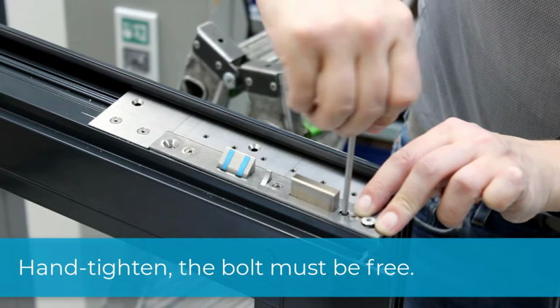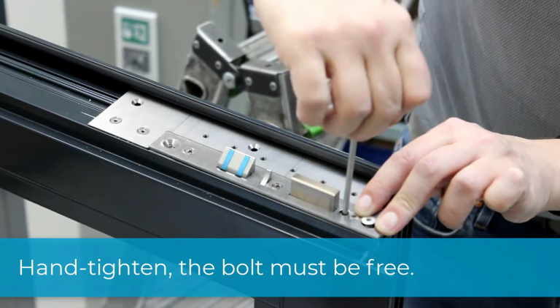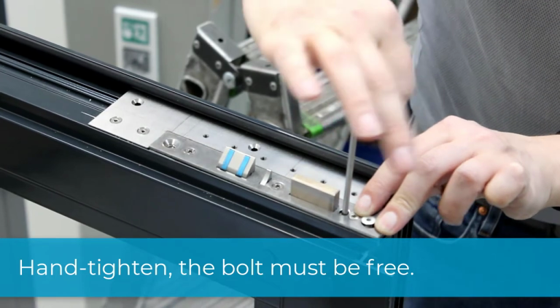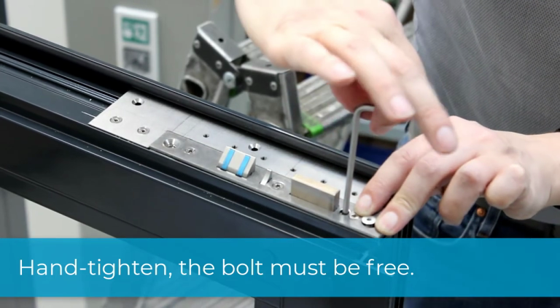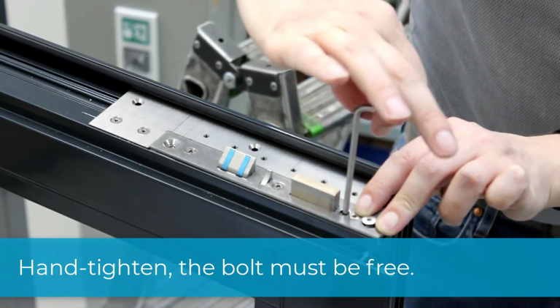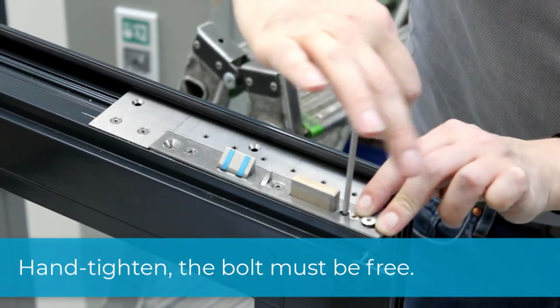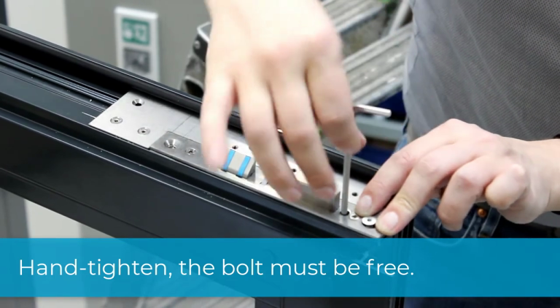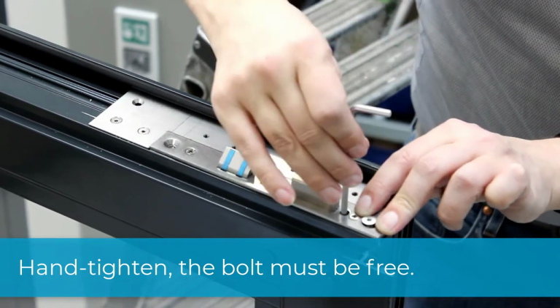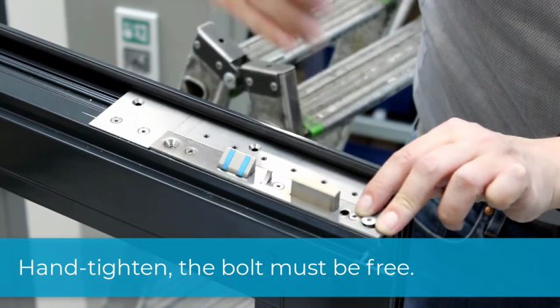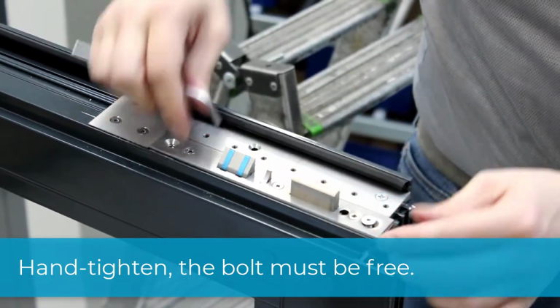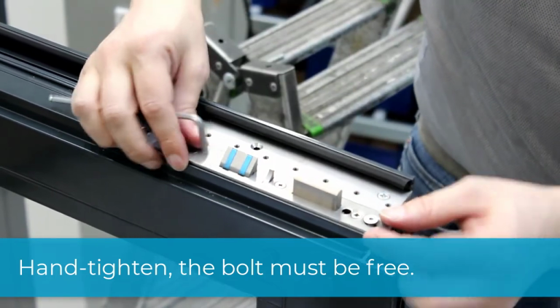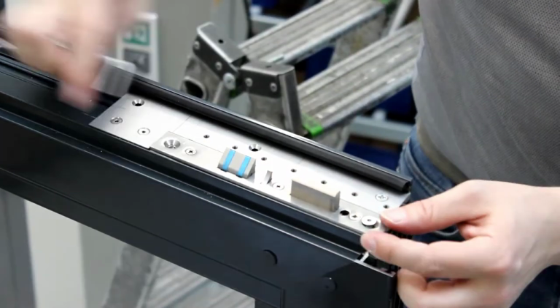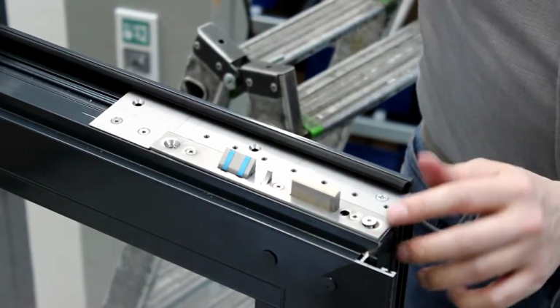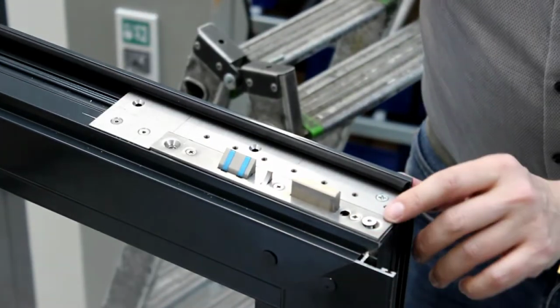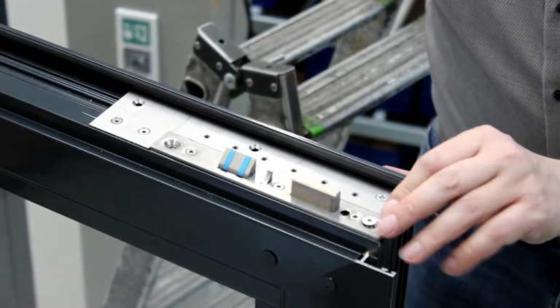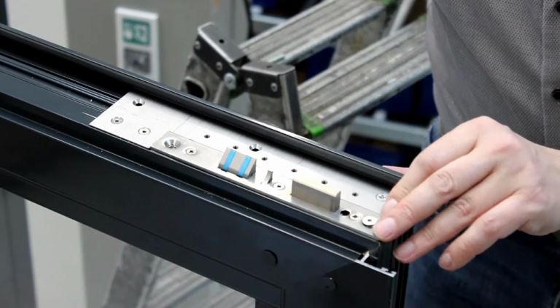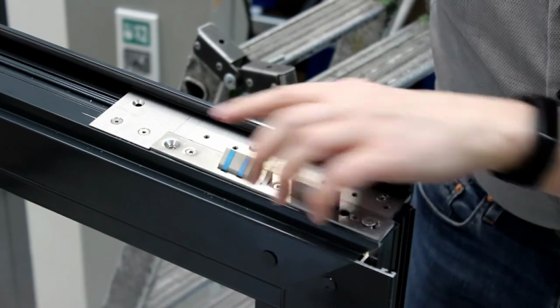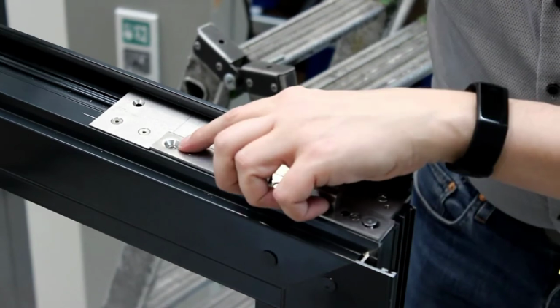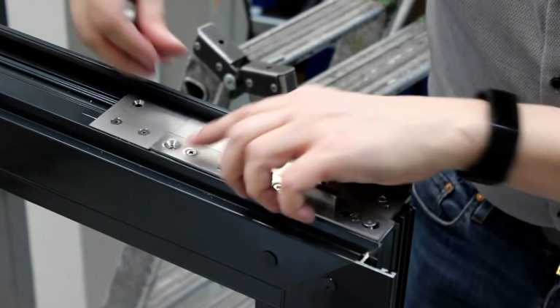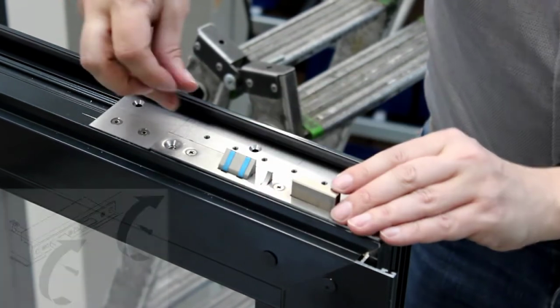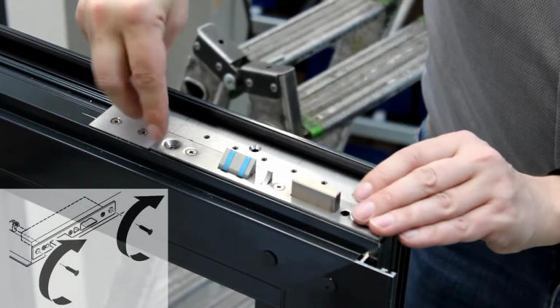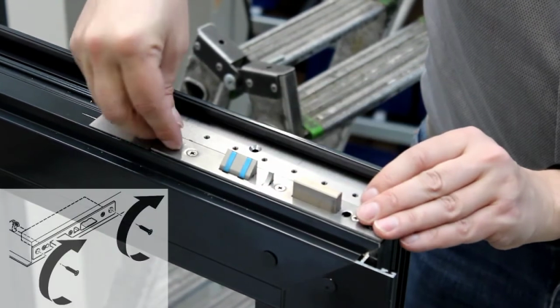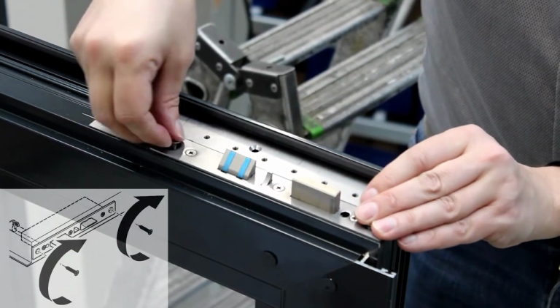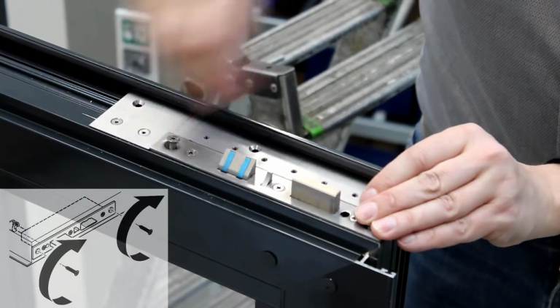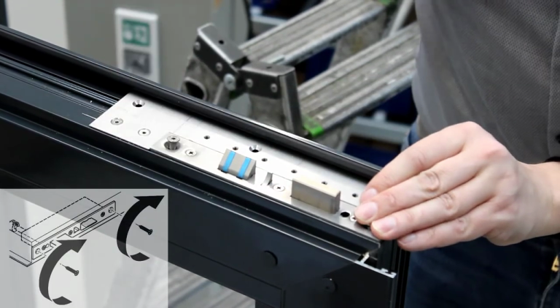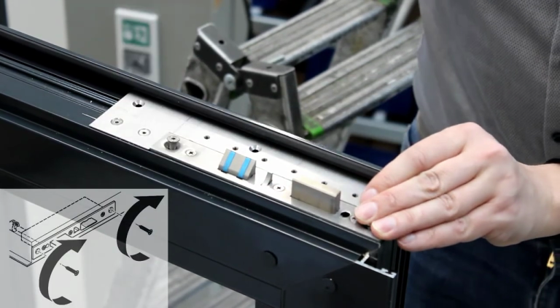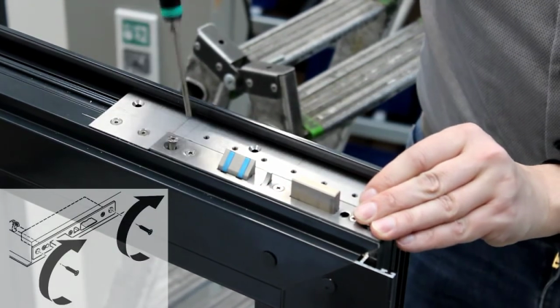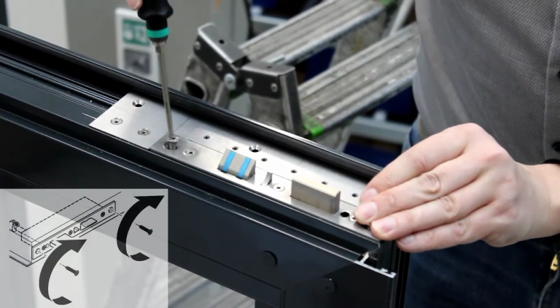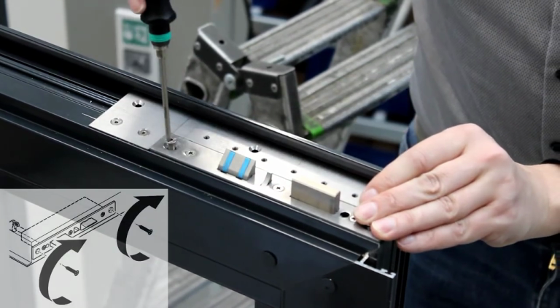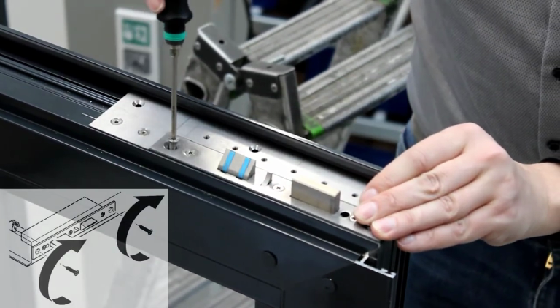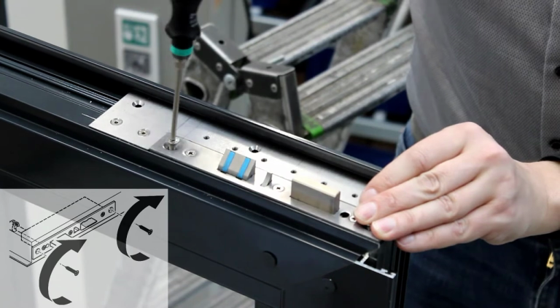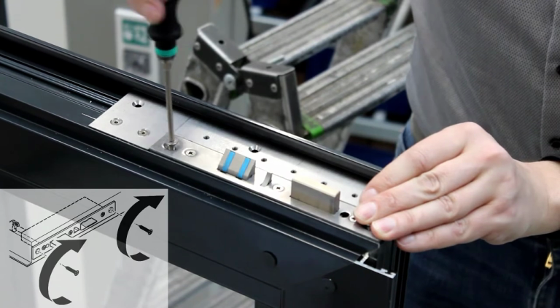Finally, hand tighten. Now screw the top locking into the profile with the corresponding screws.